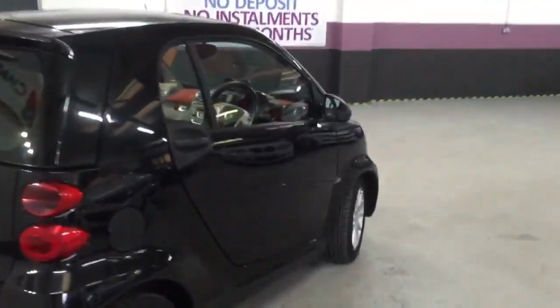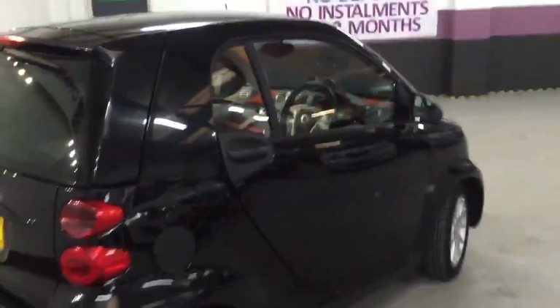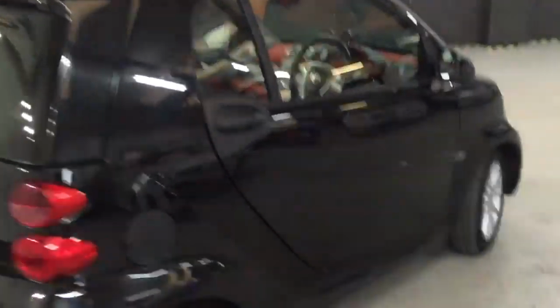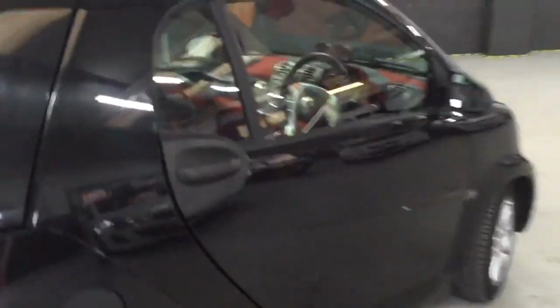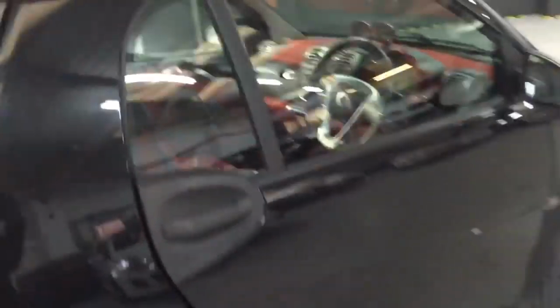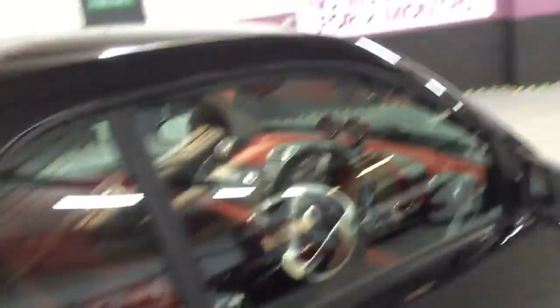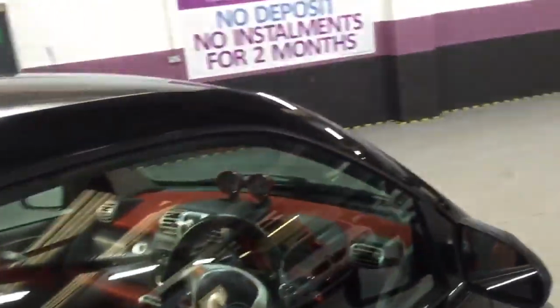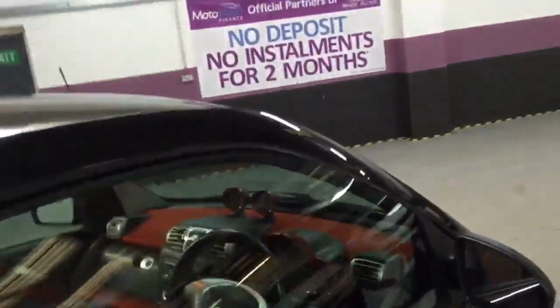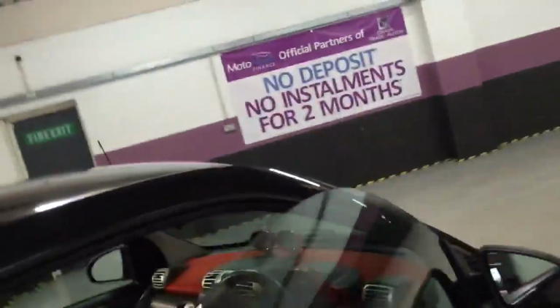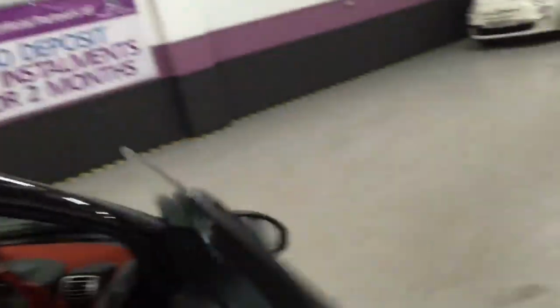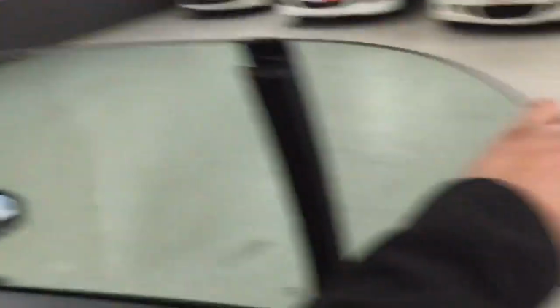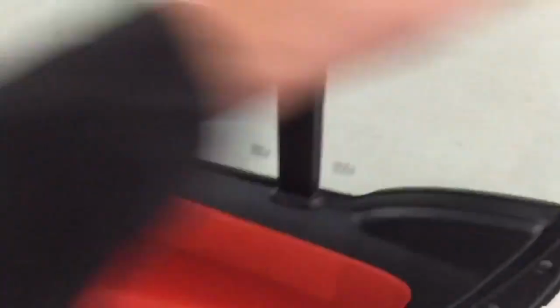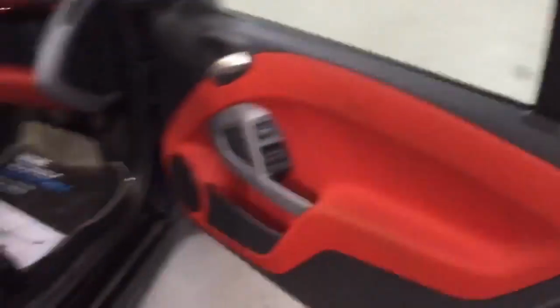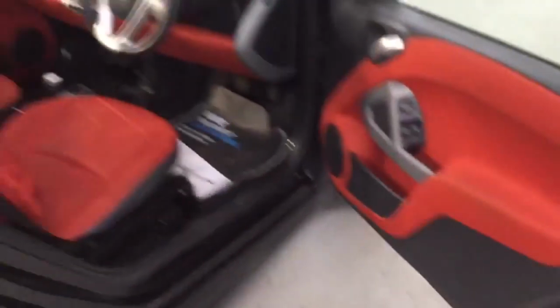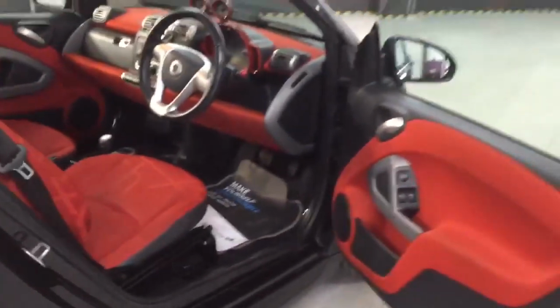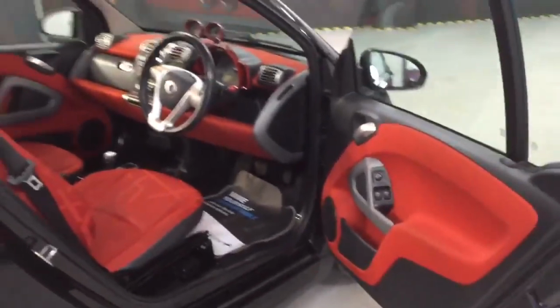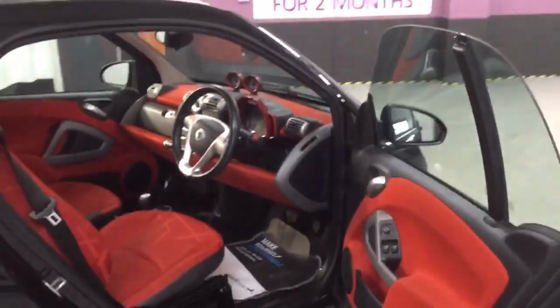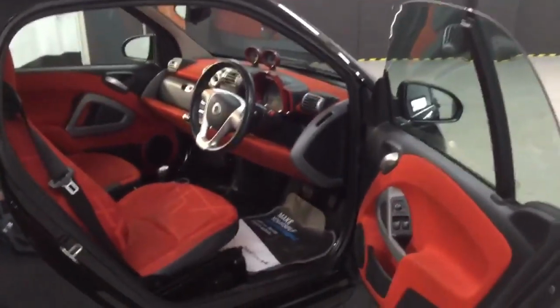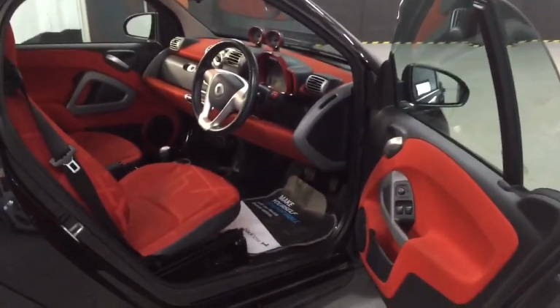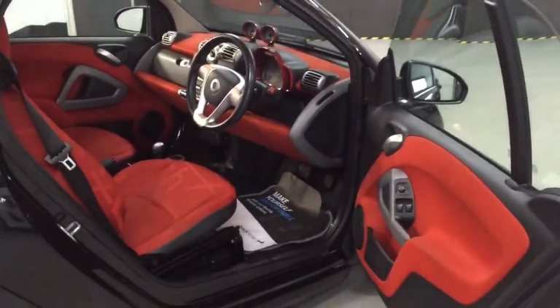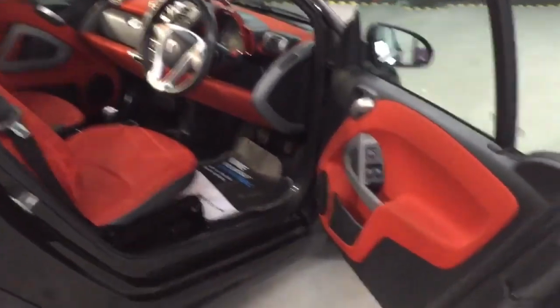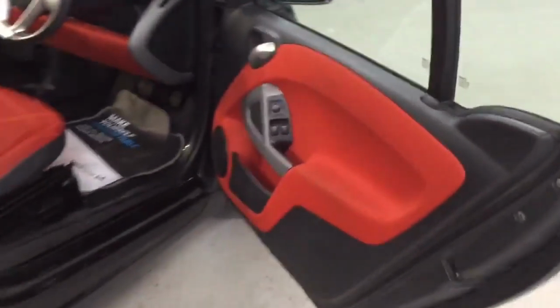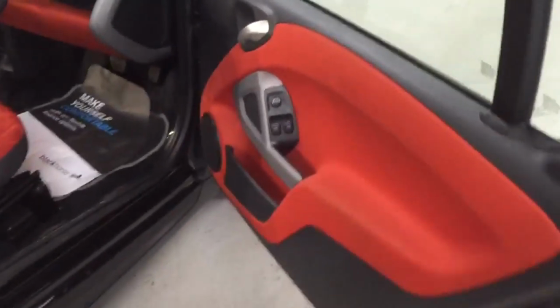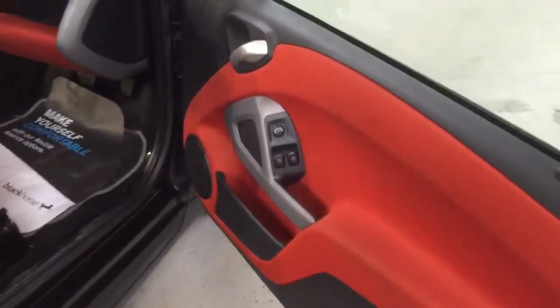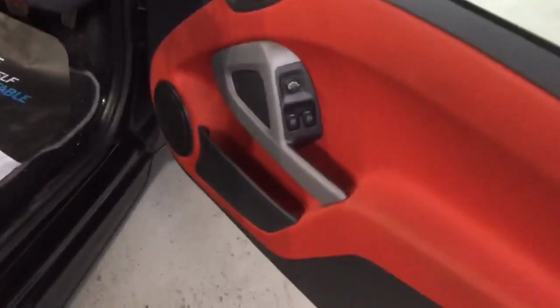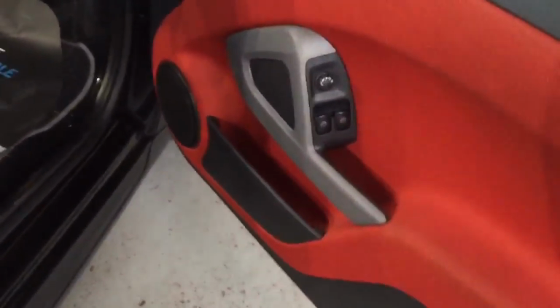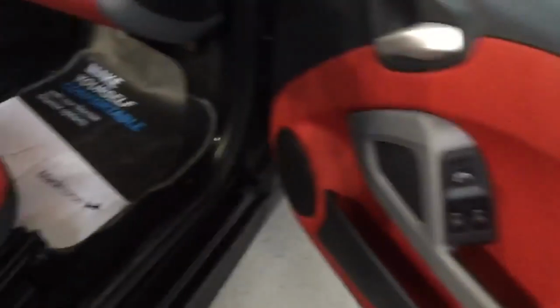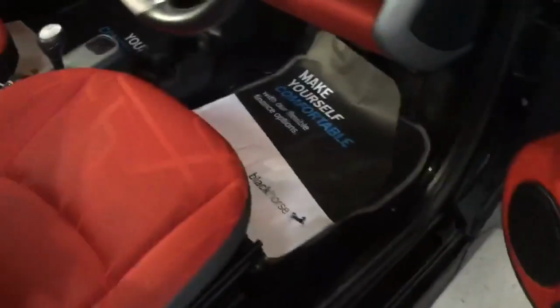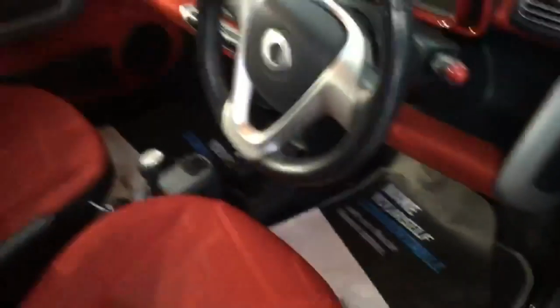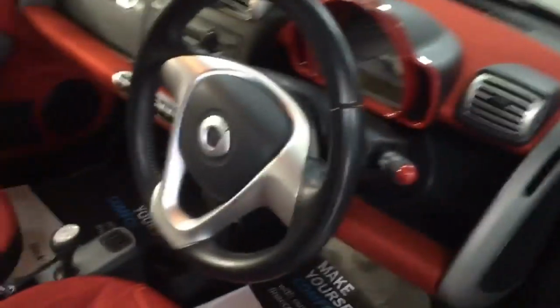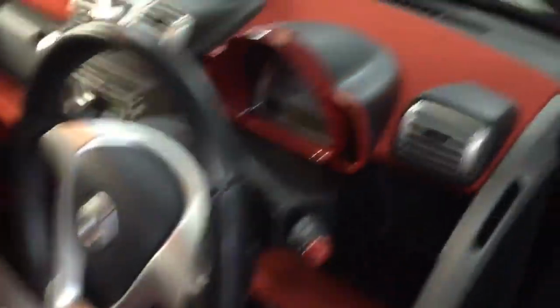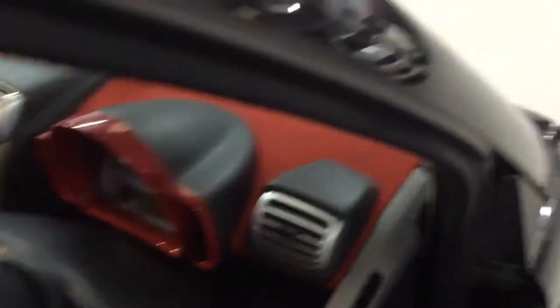Let me show you the interior of the car. It looks beautiful — black with this orange interior. You've also got electric windows and electric mirrors.